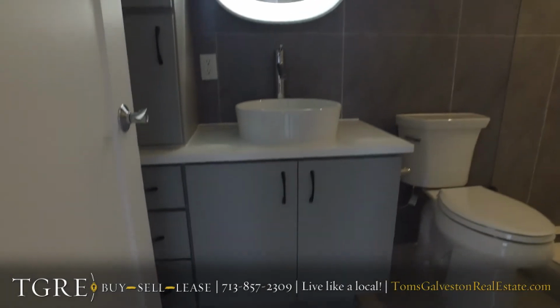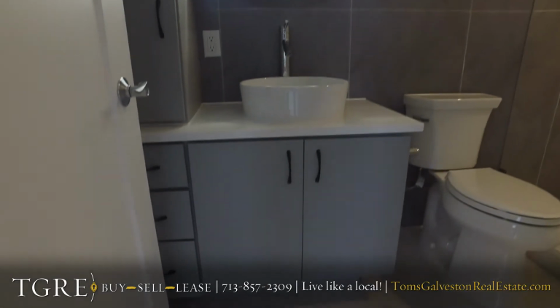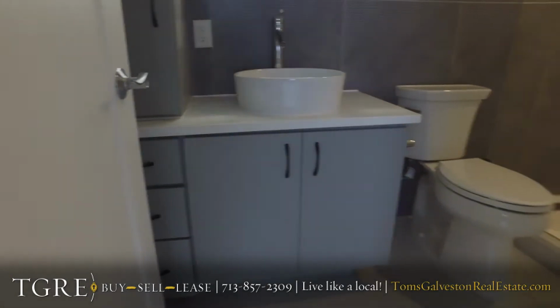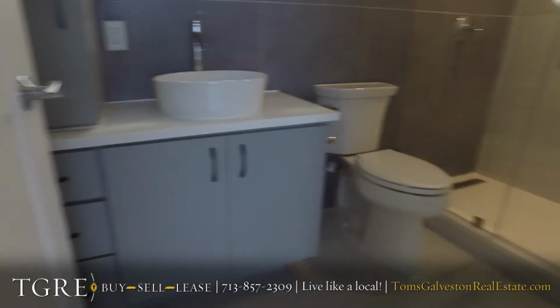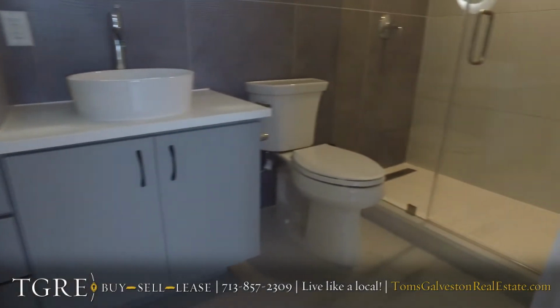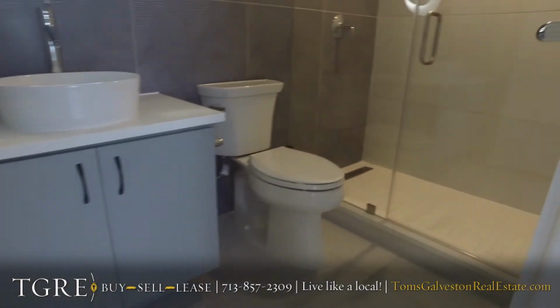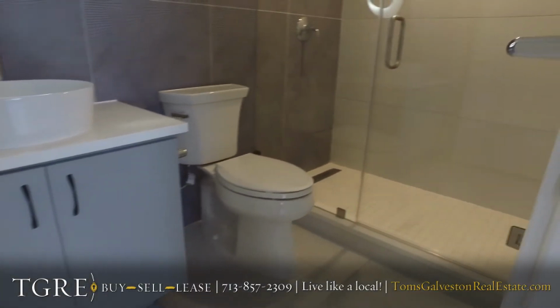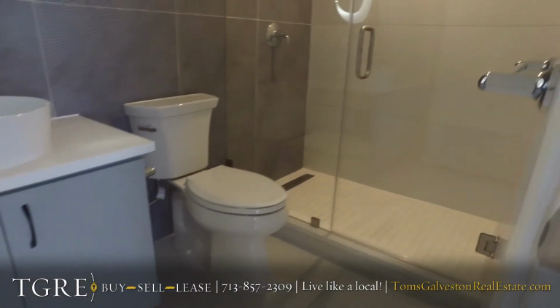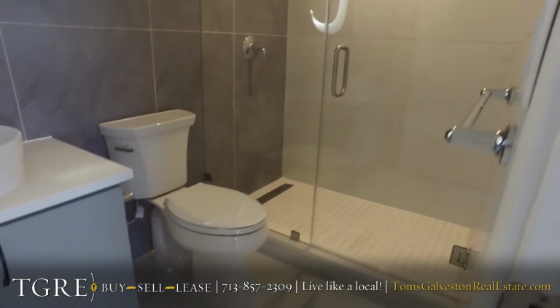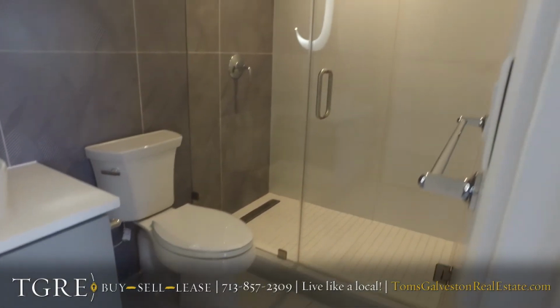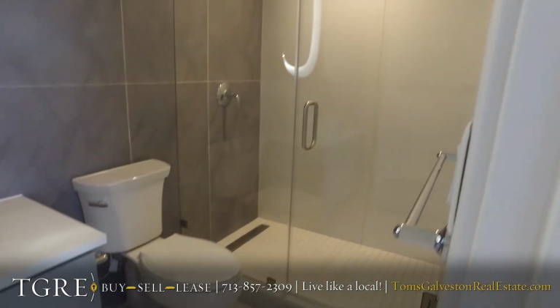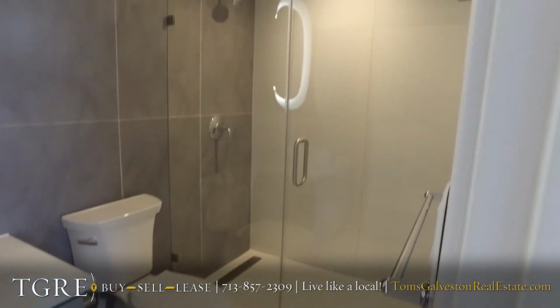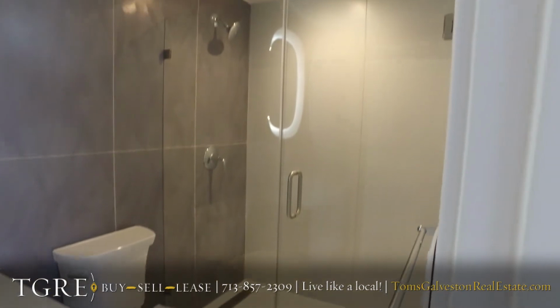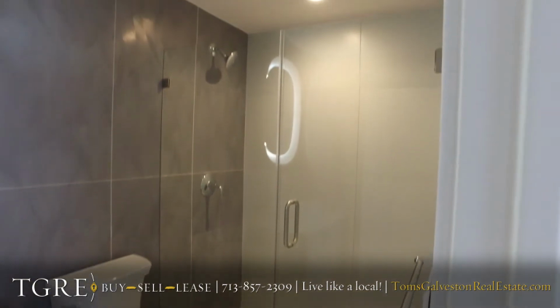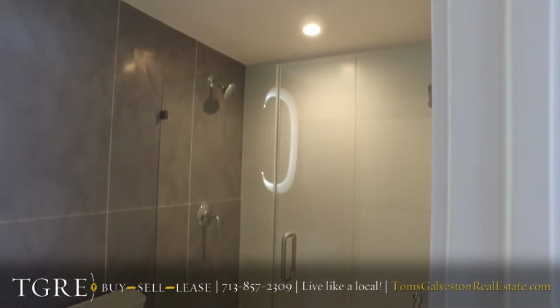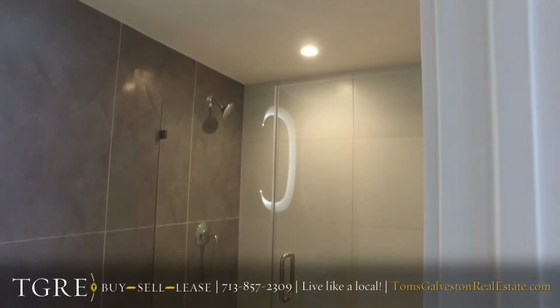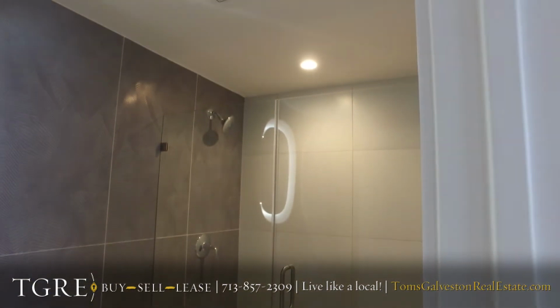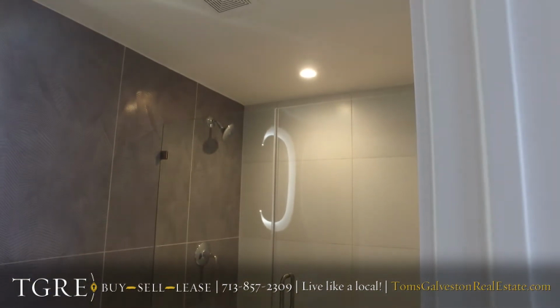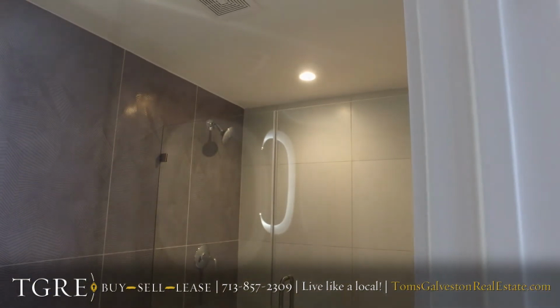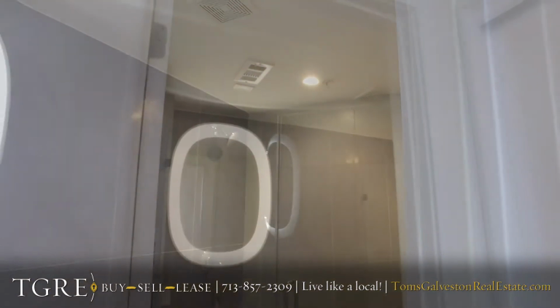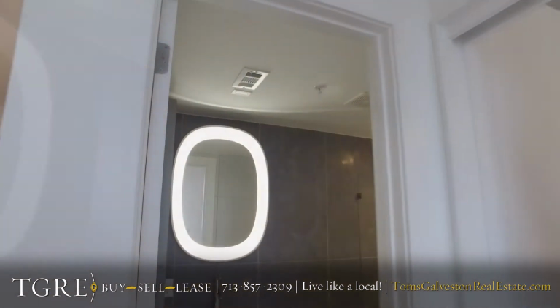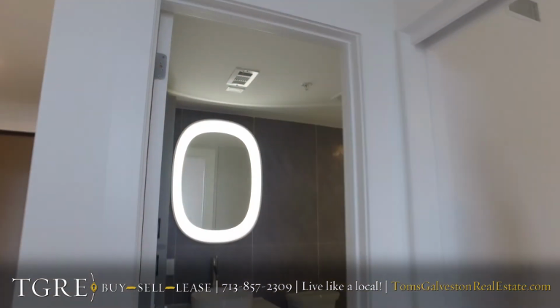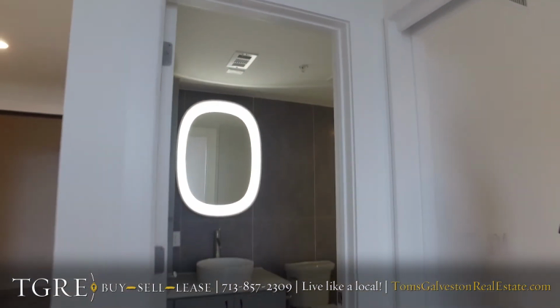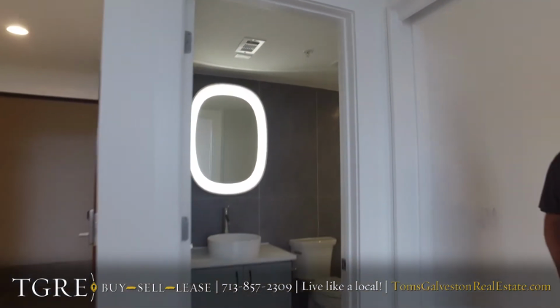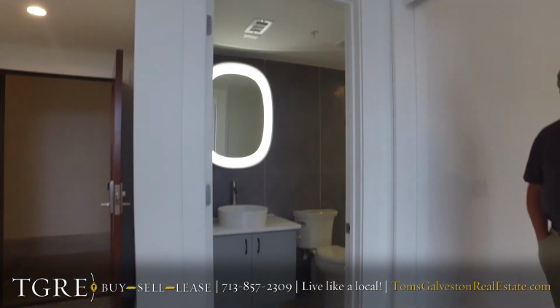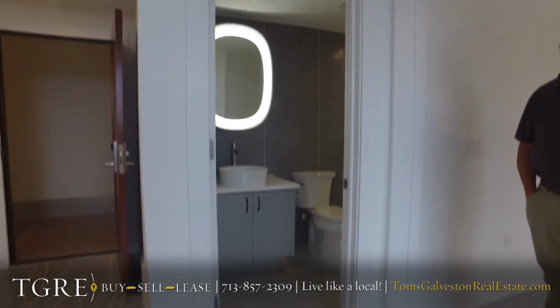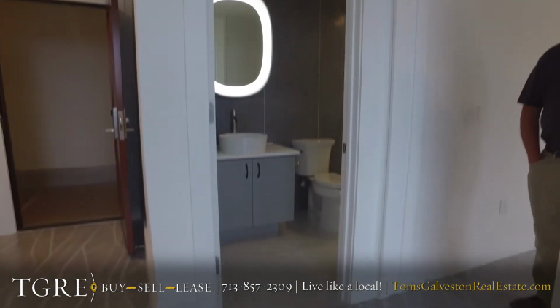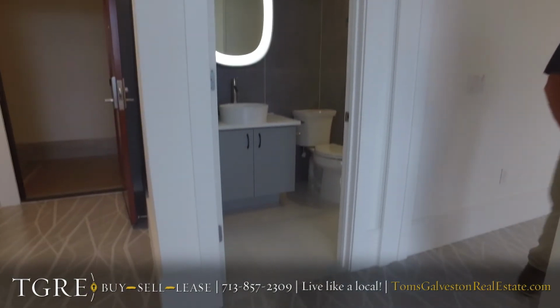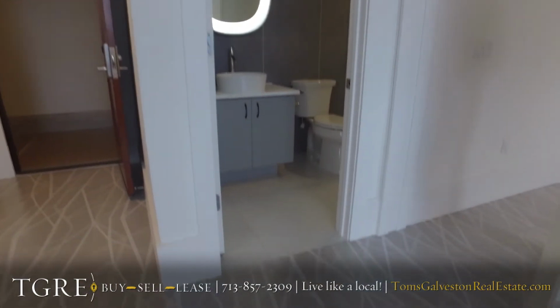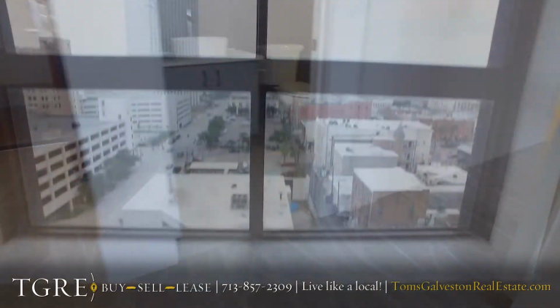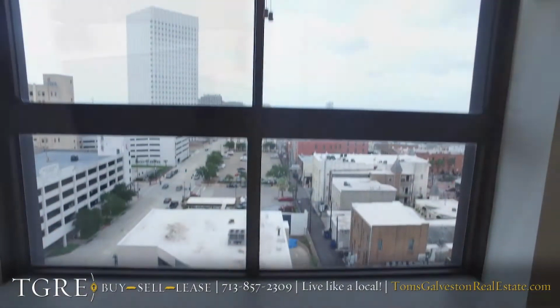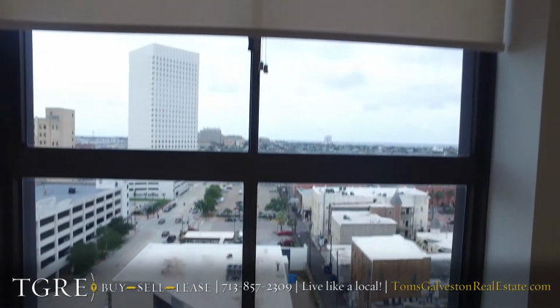There are 63 apartments in the building. Many have now been leased — we're down to the last final ten or so. Units 1003, 1103, and 903 are on upper floors, so they have beautiful views.